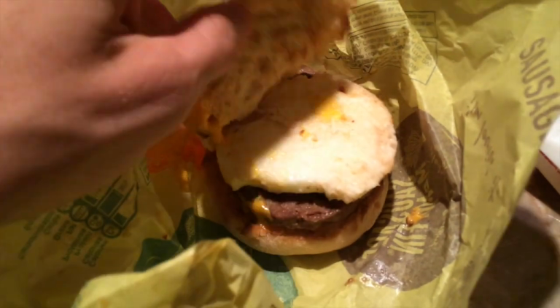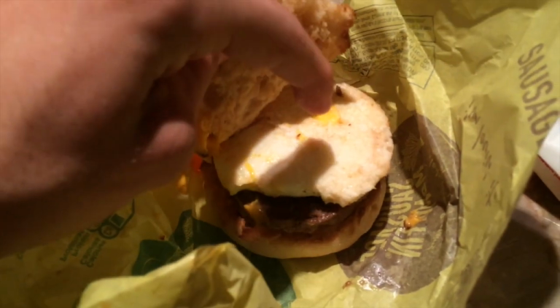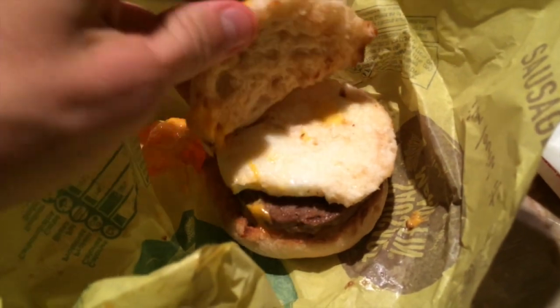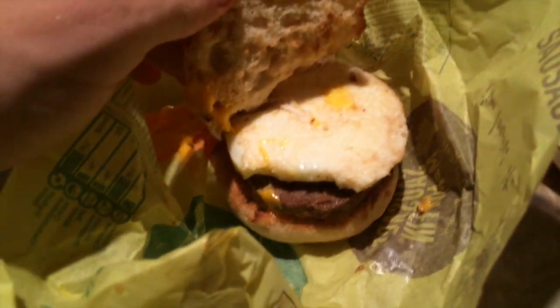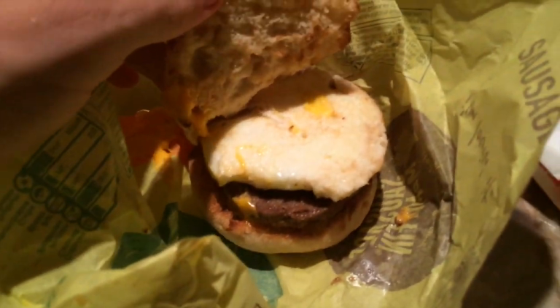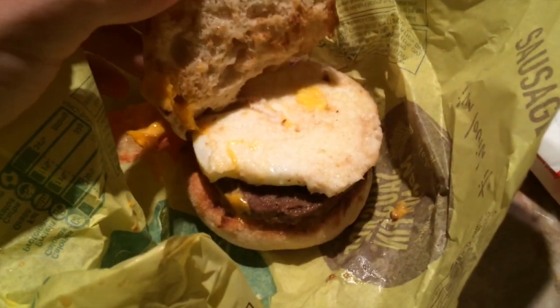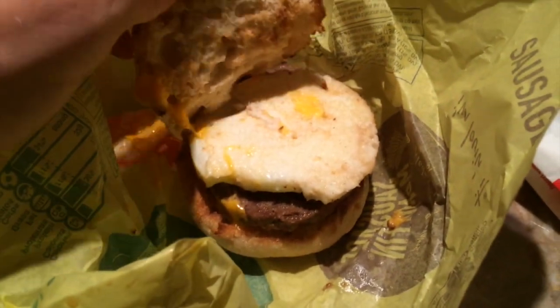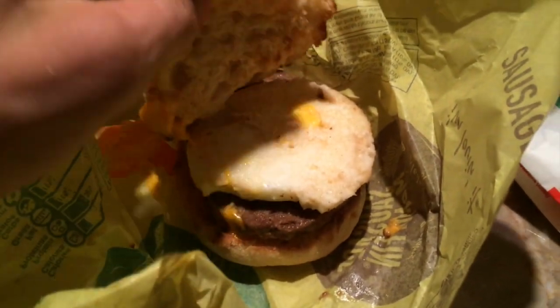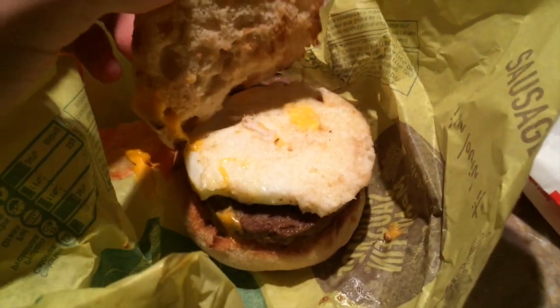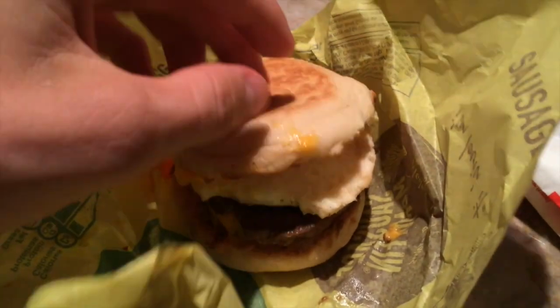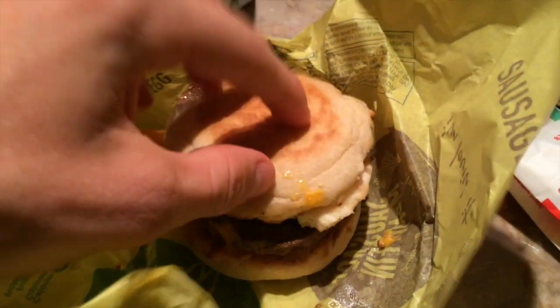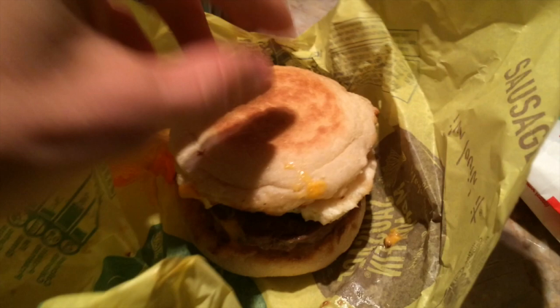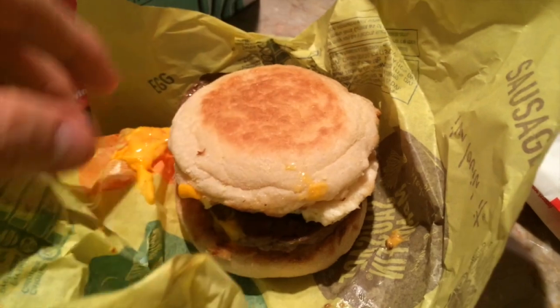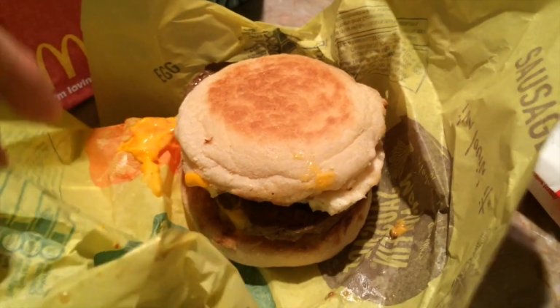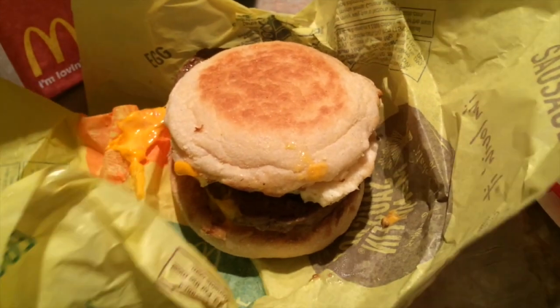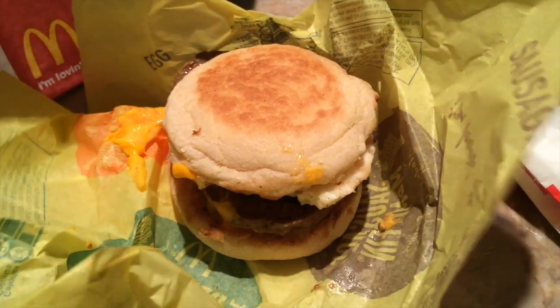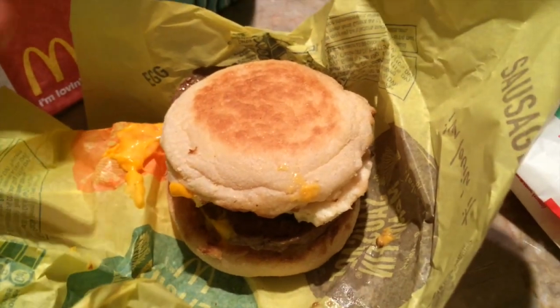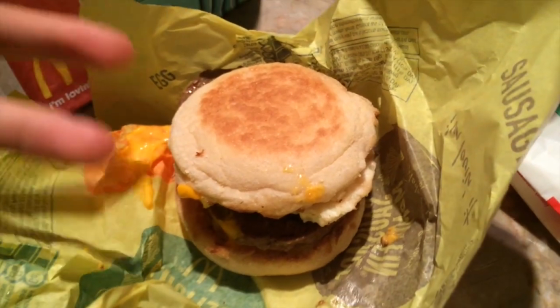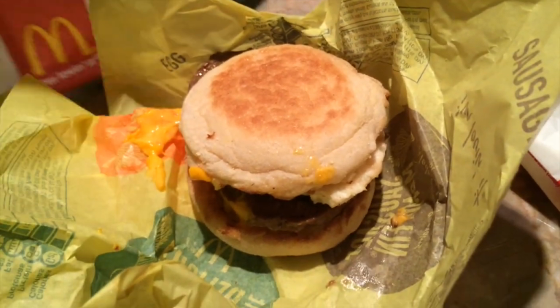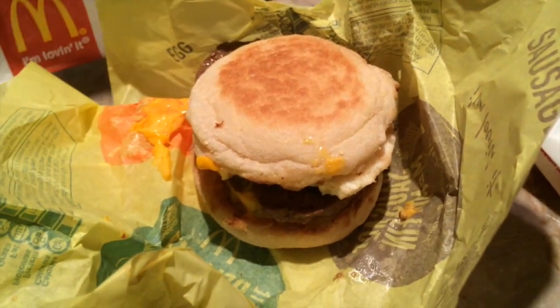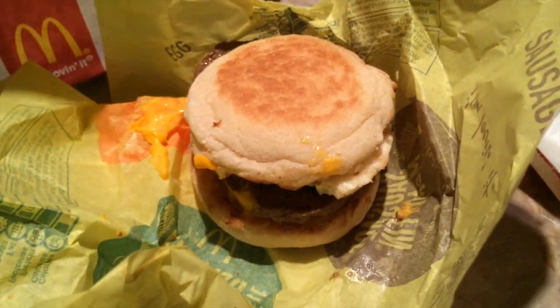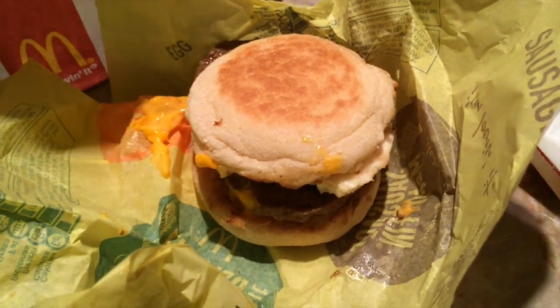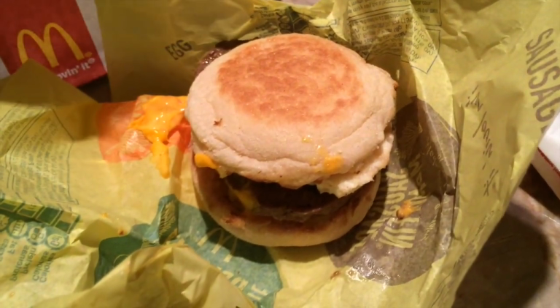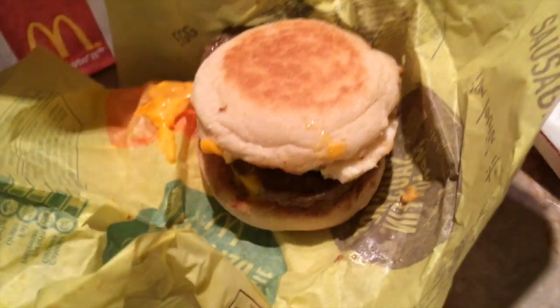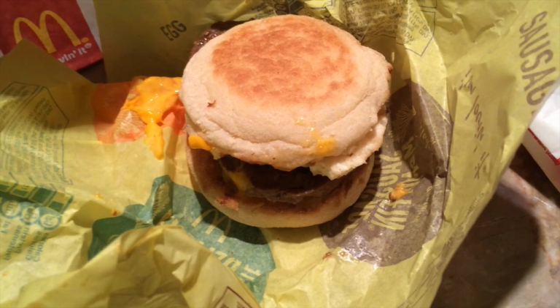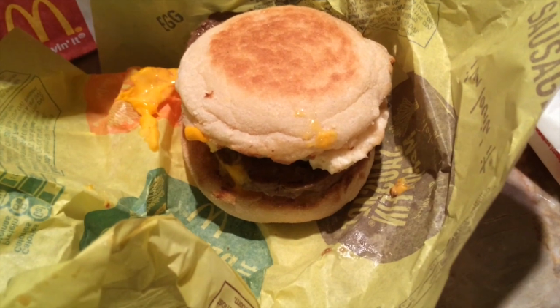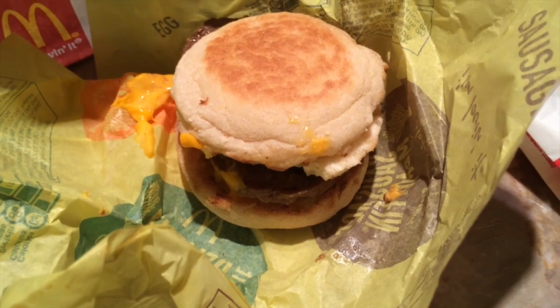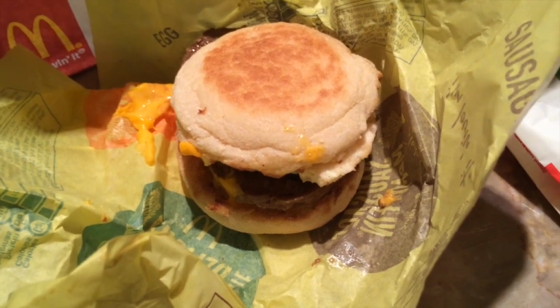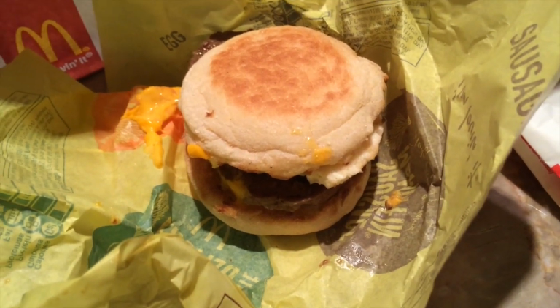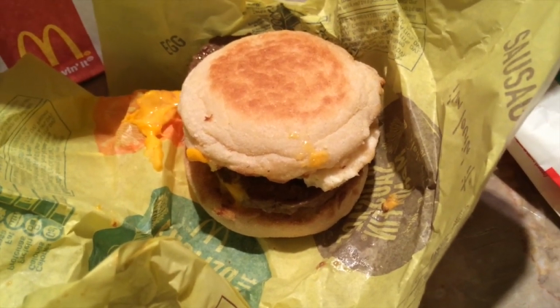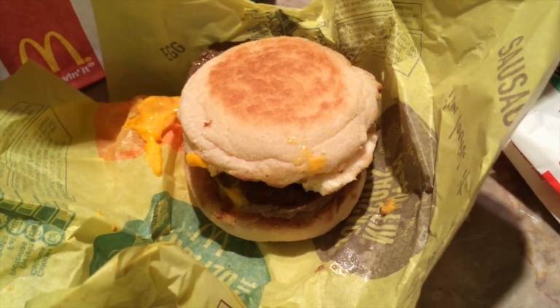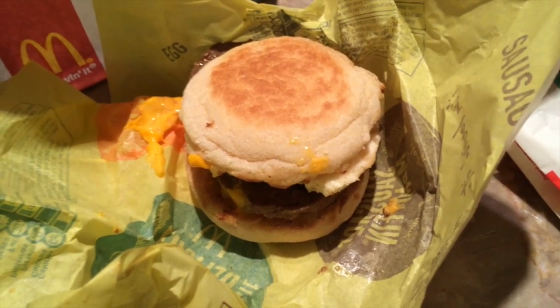The thing I like about McMuffins is the egg on it is actually like real egg — you actually have to crack it open from the egg and then put it on the frying pan. The other one you just put inside the microwave. Well, that's what we do at our store. Someone comments like 'oh, you don't microwave it,' but at our store we do microwave it.